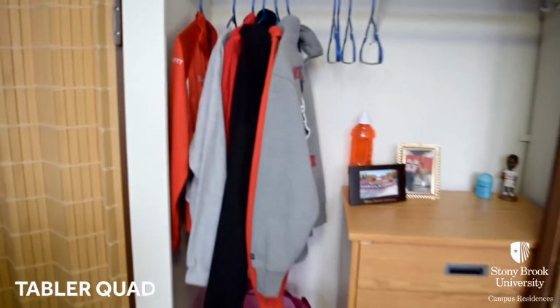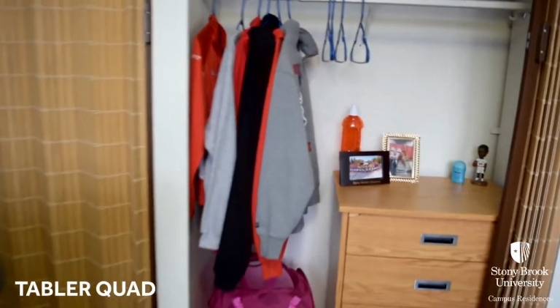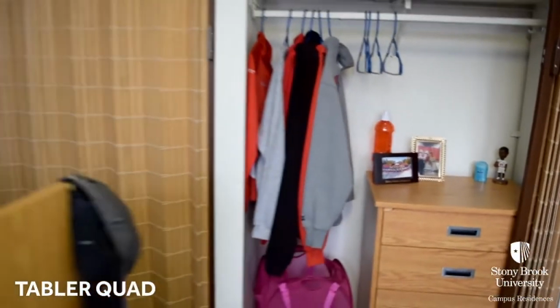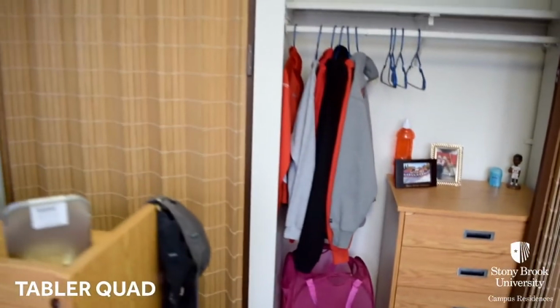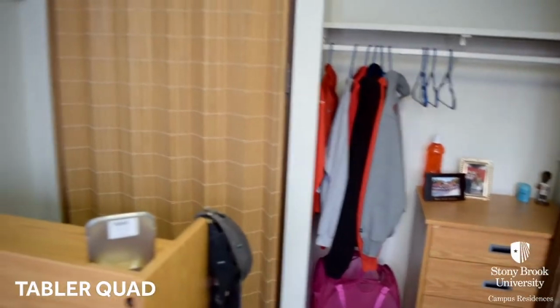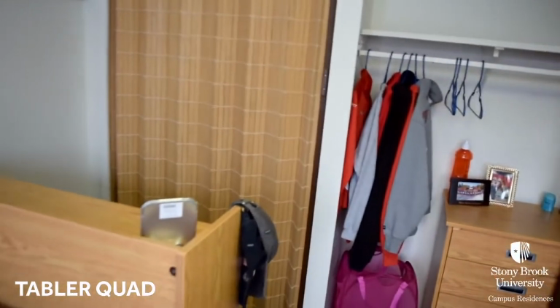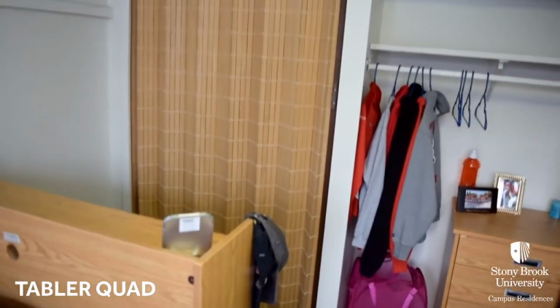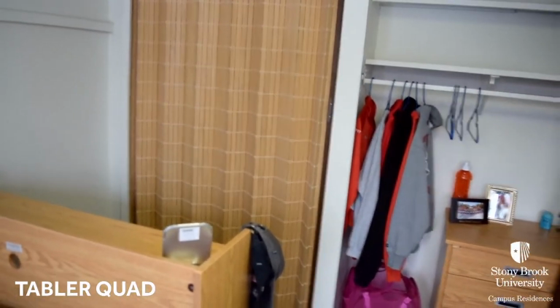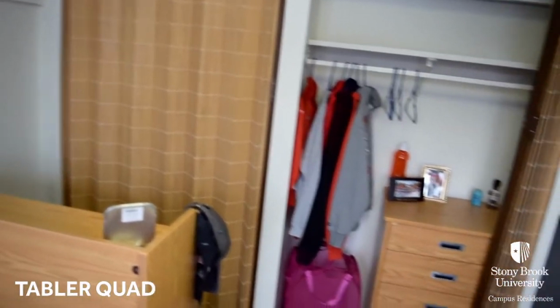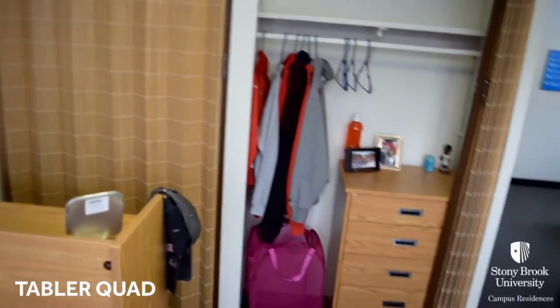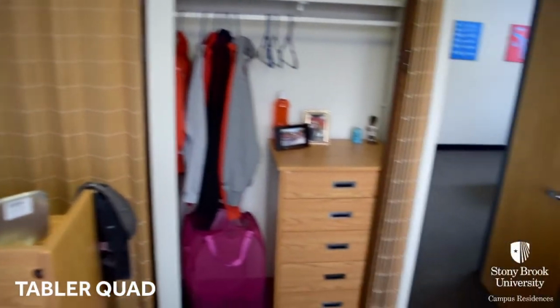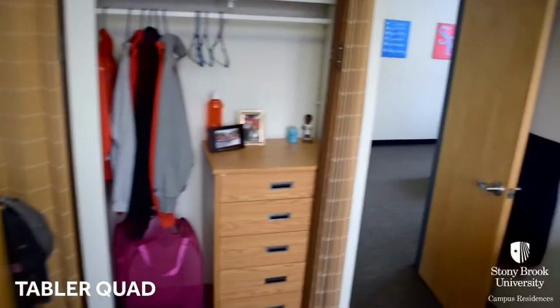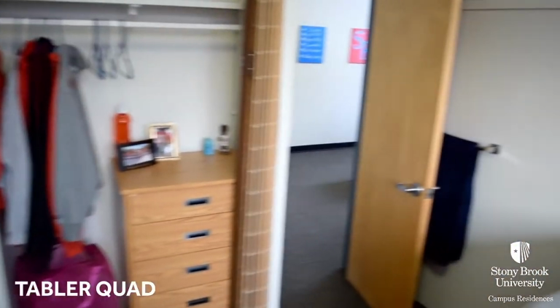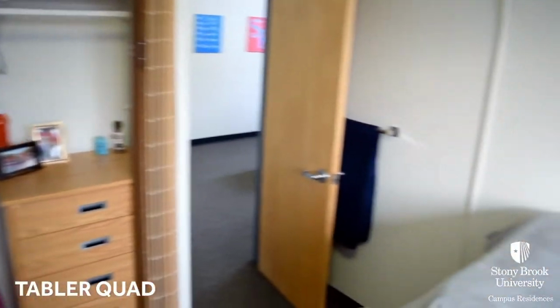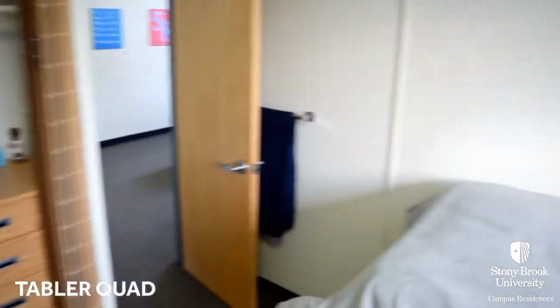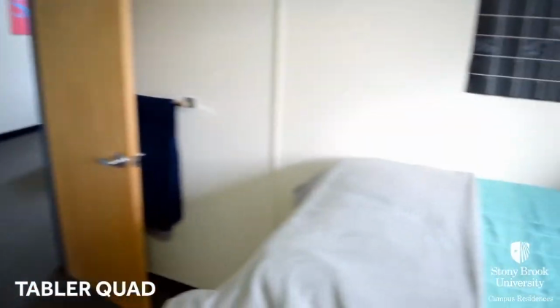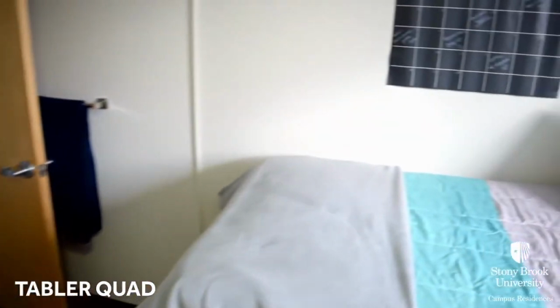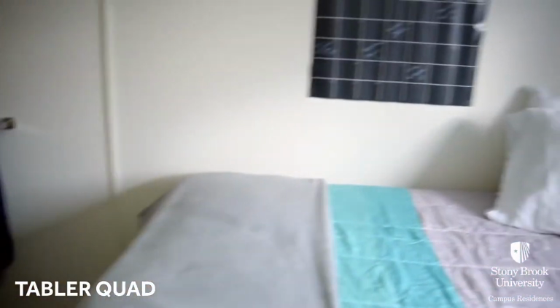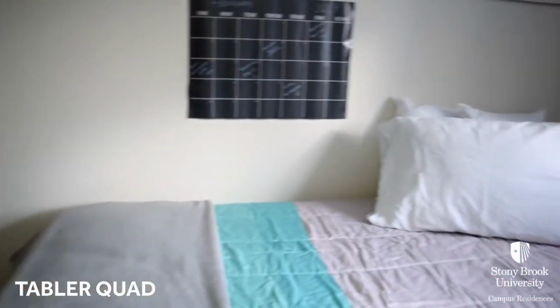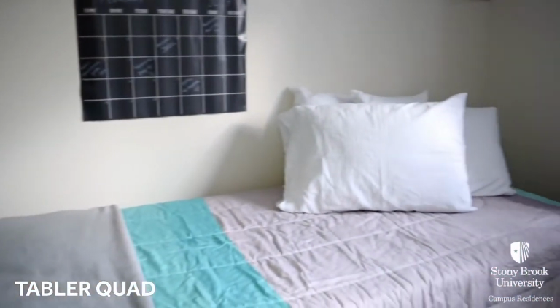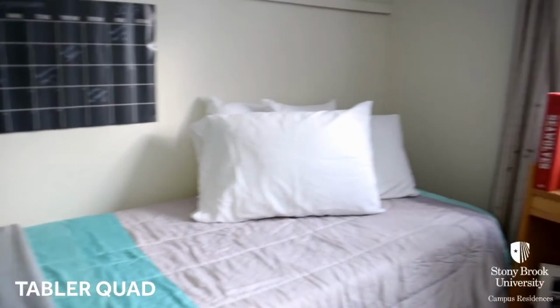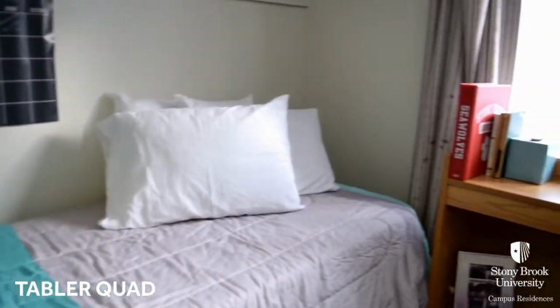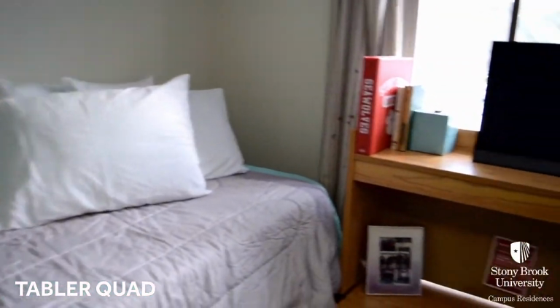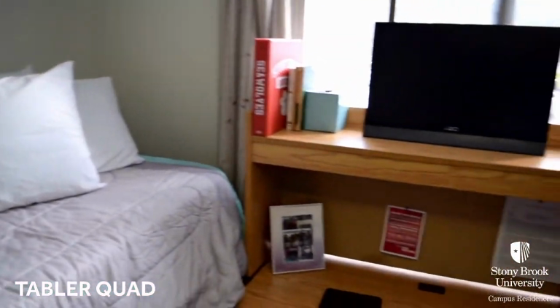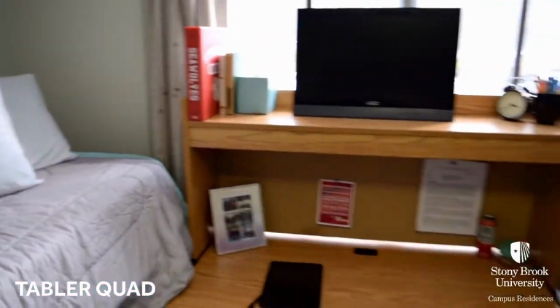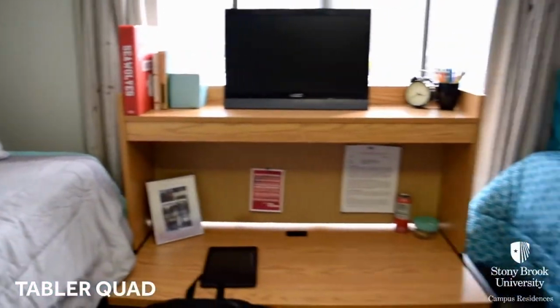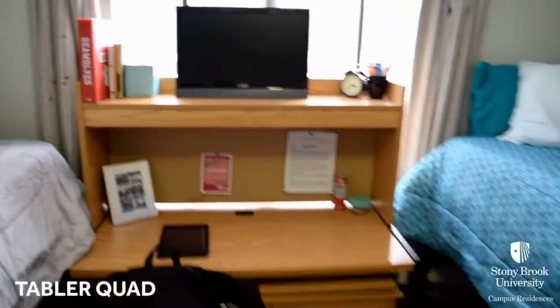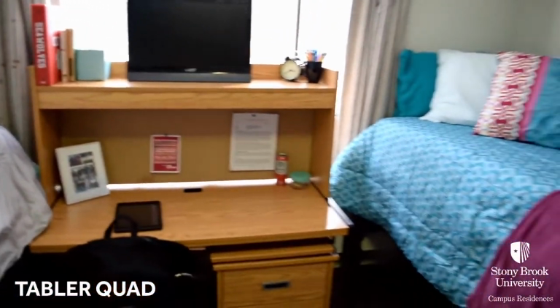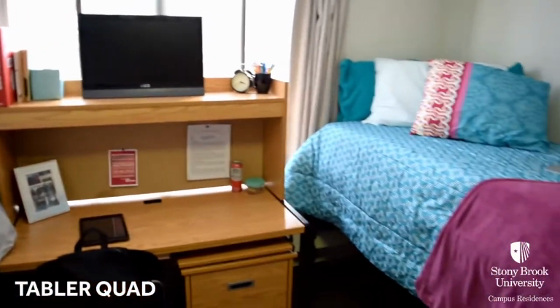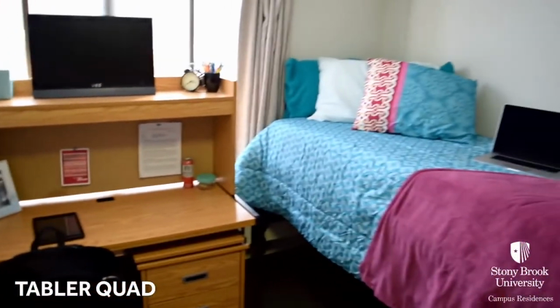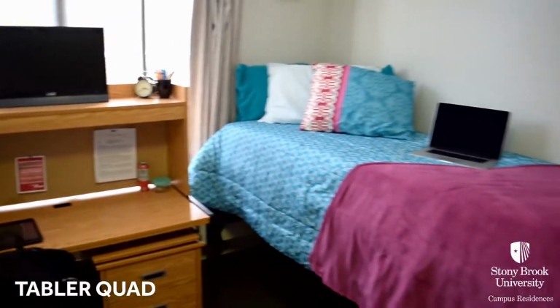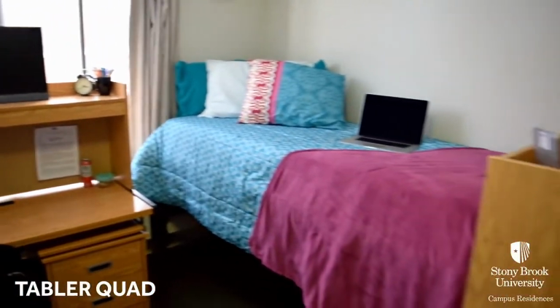Each Quad offers computing centers, fitness centers, recreational lounges, study spaces, laundry rooms, high speed wired and wireless internet, and other facilities to enhance the residential experience.